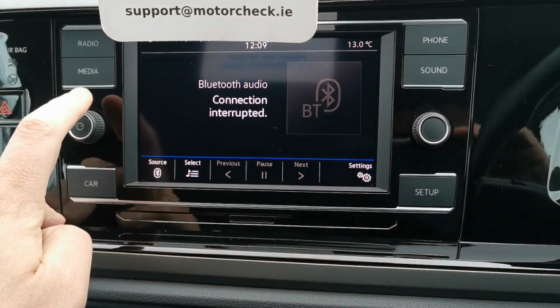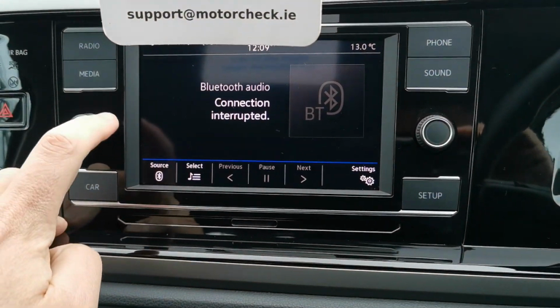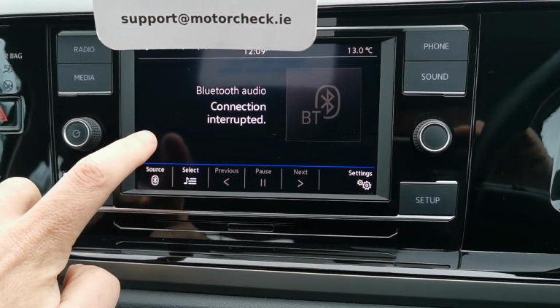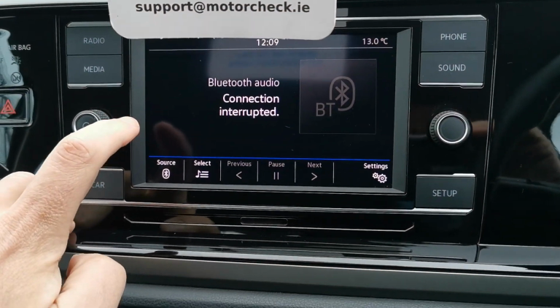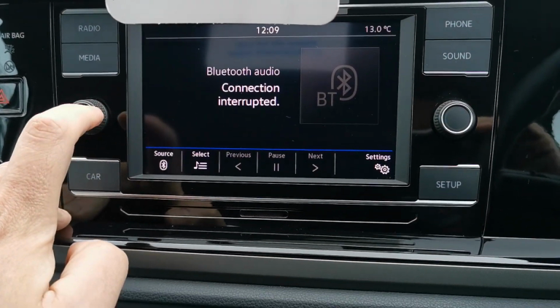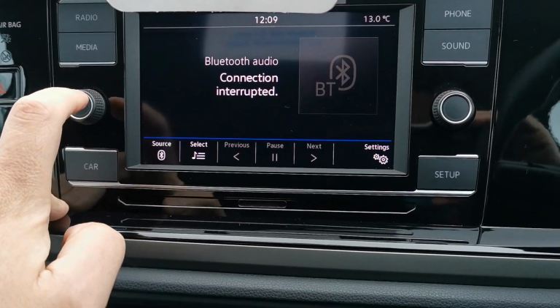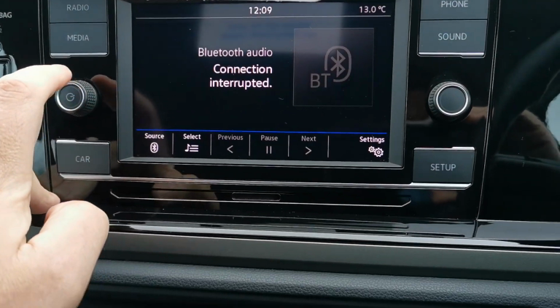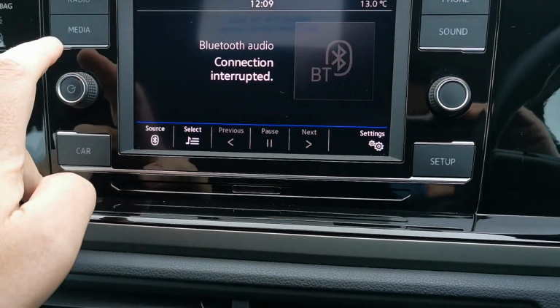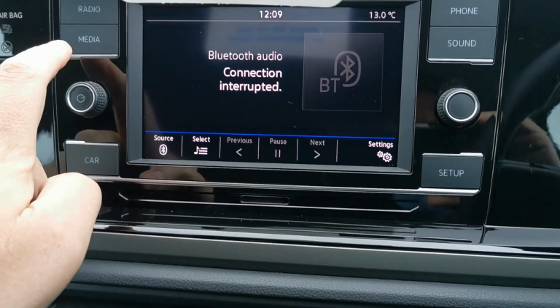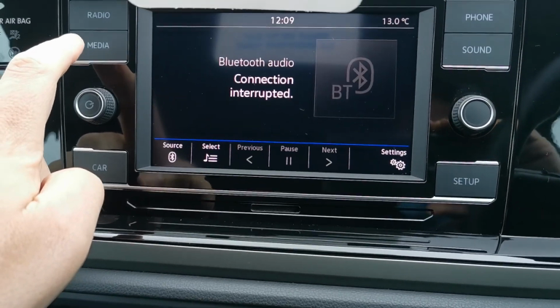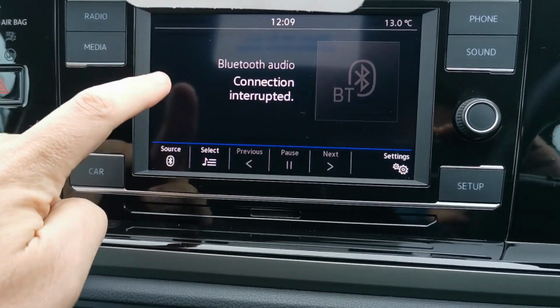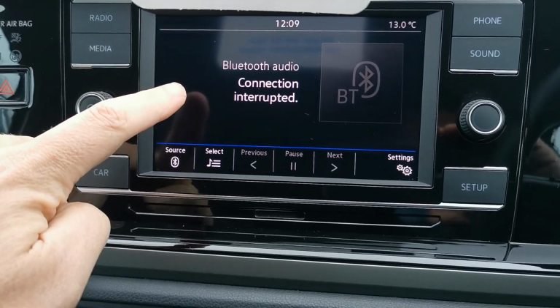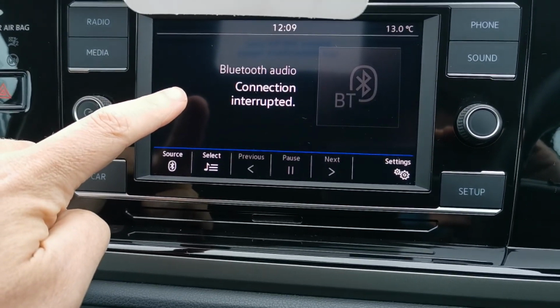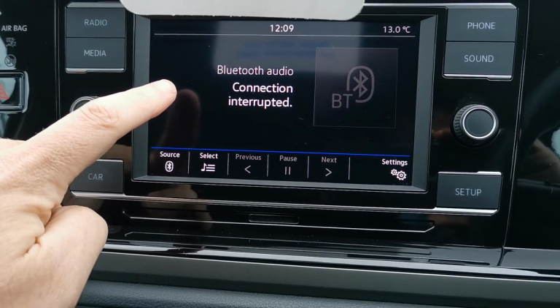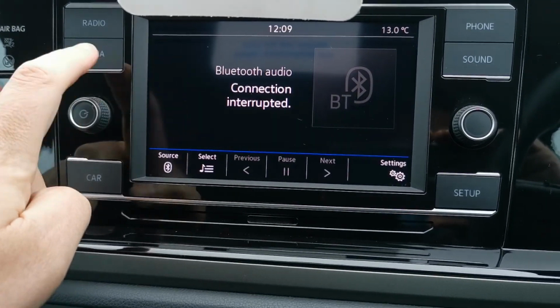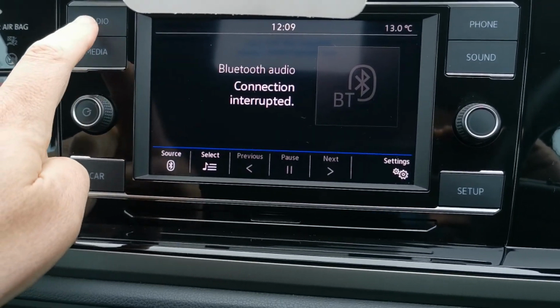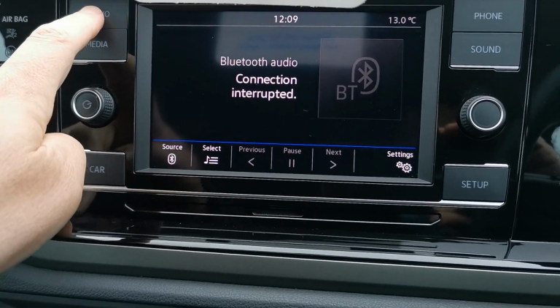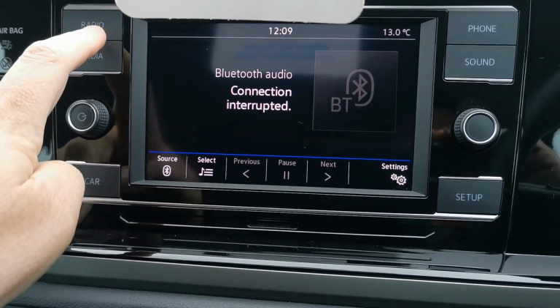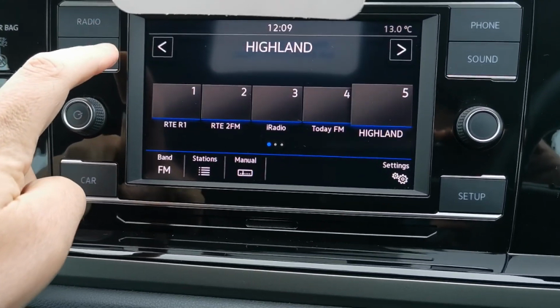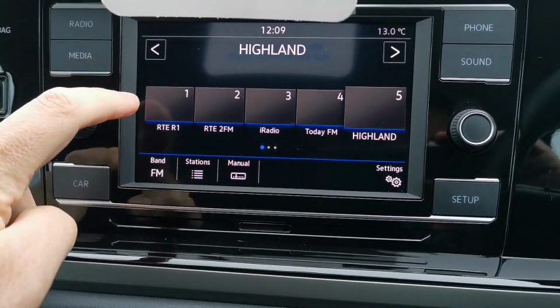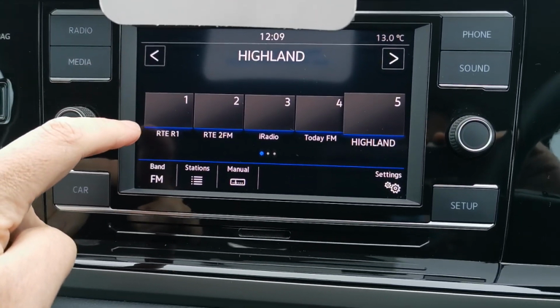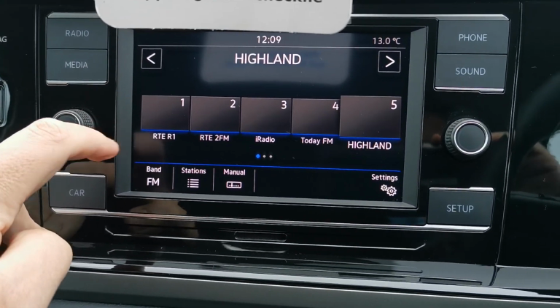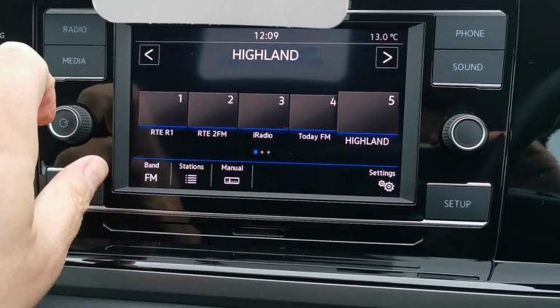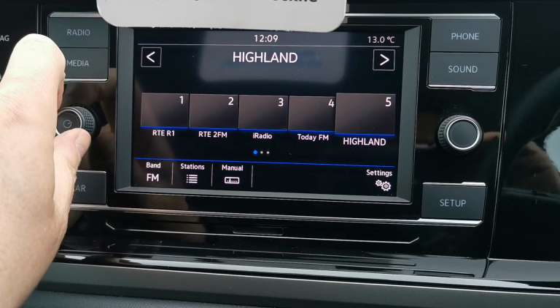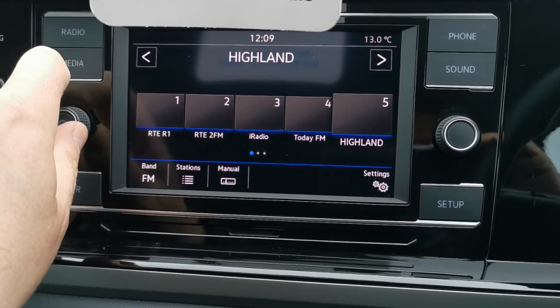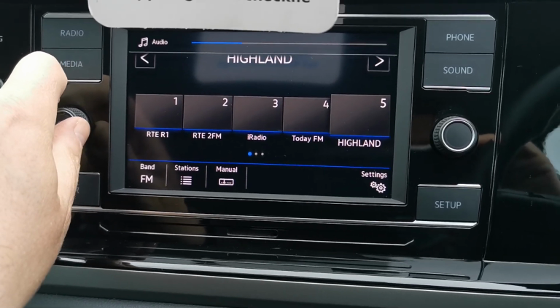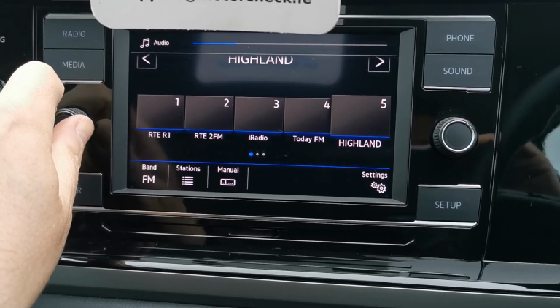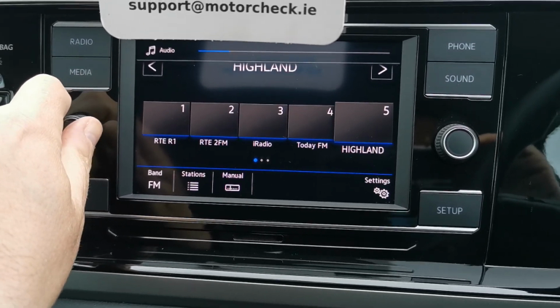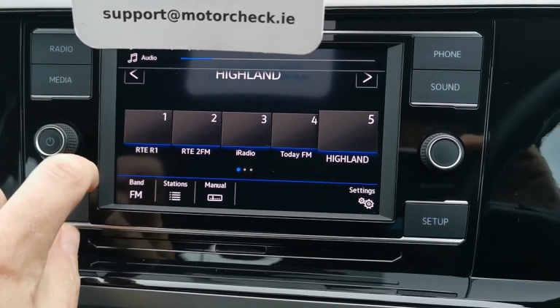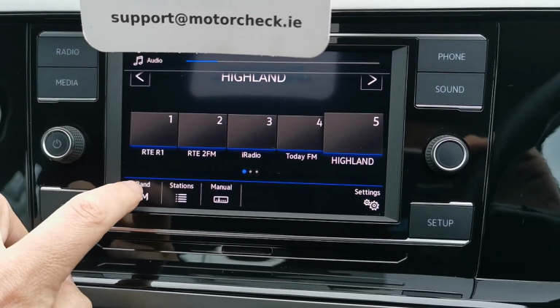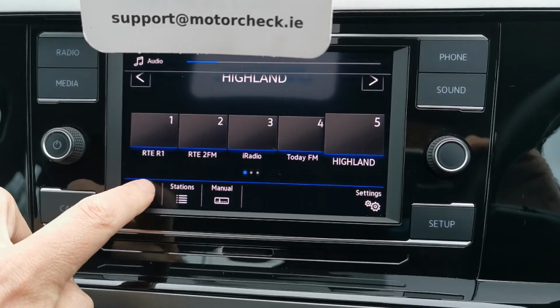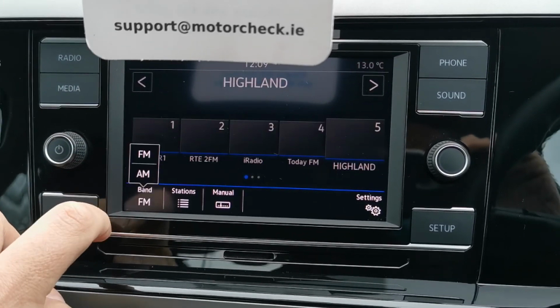Over here you have your Volkswagen touch screen display, so you have Bluetooth audio and all your radio functions.